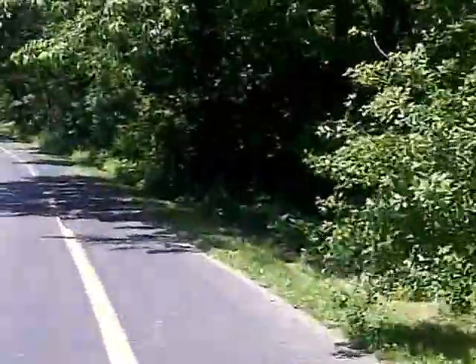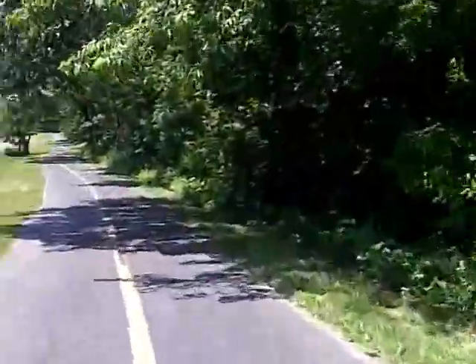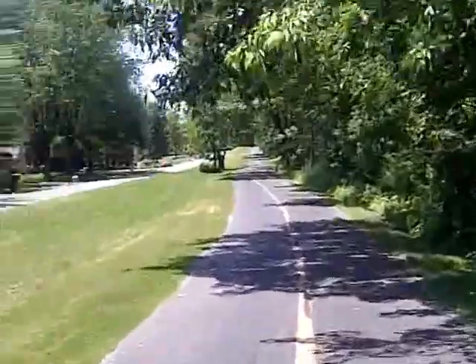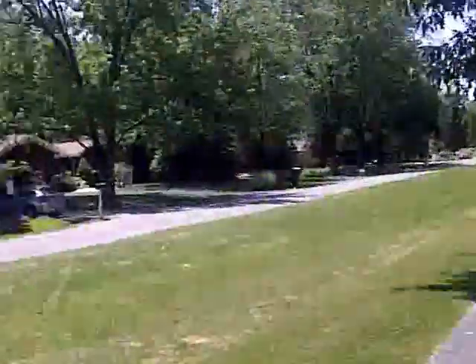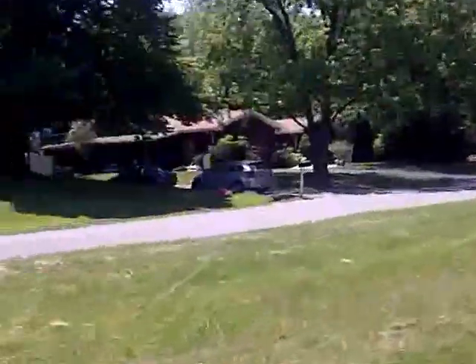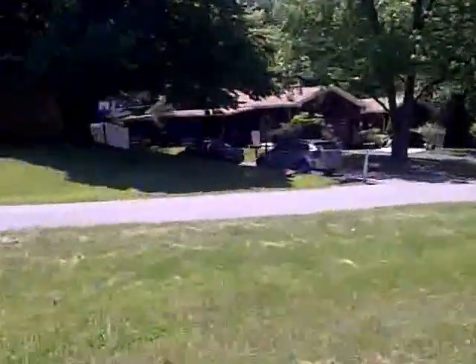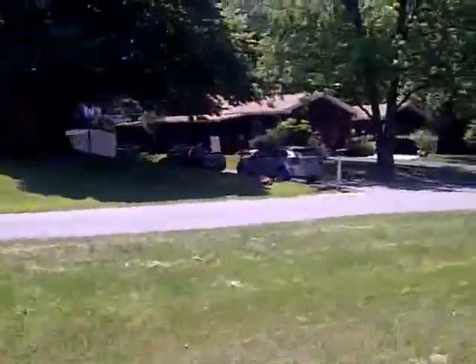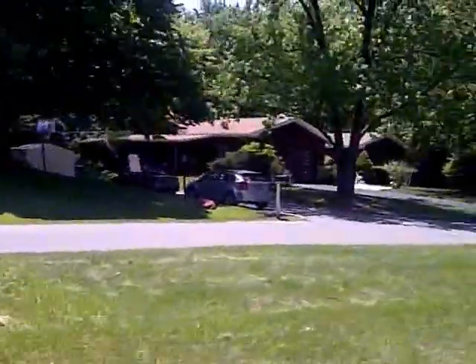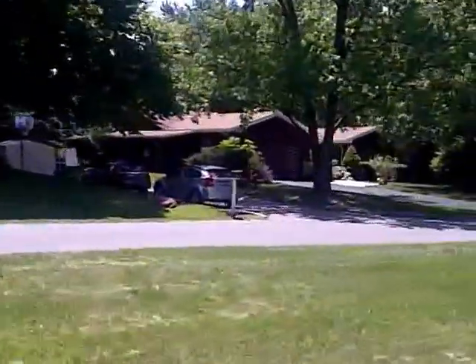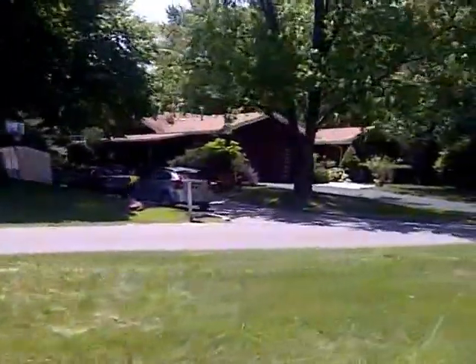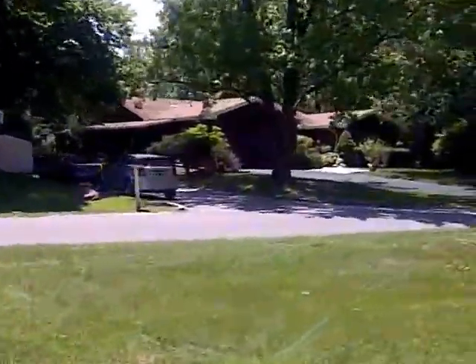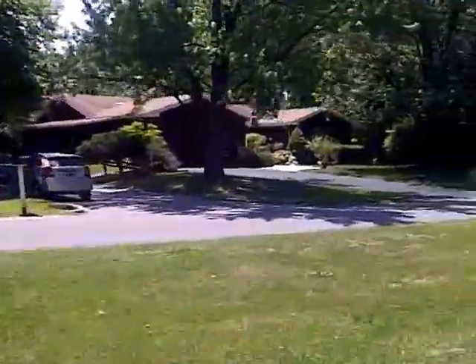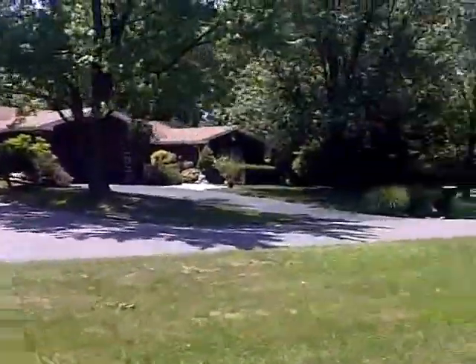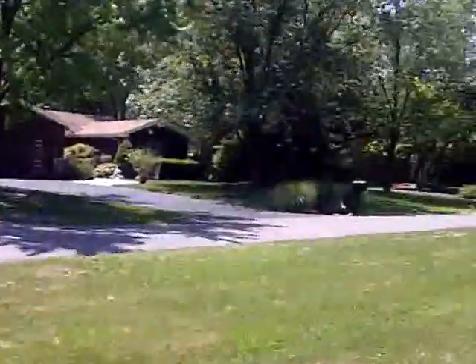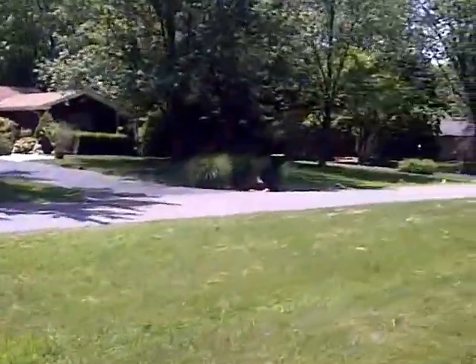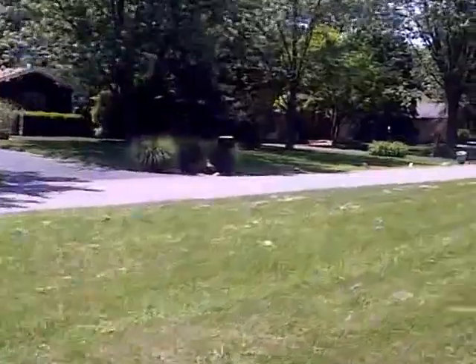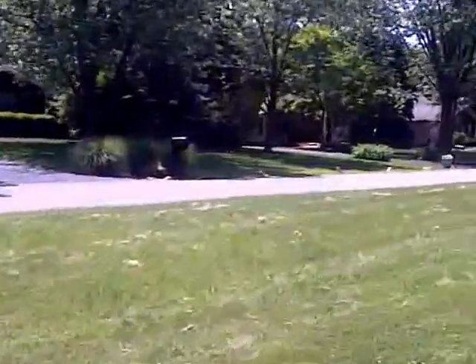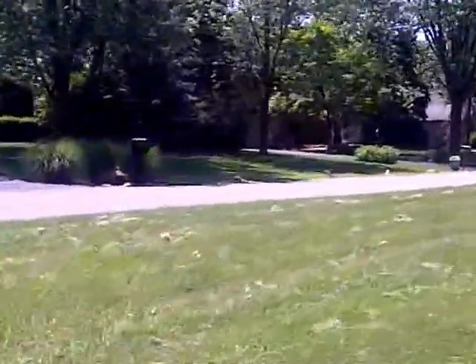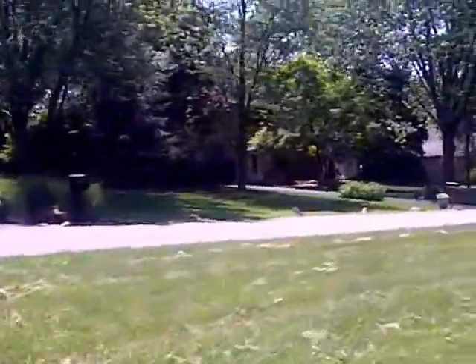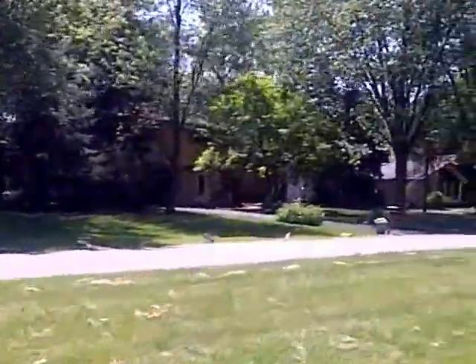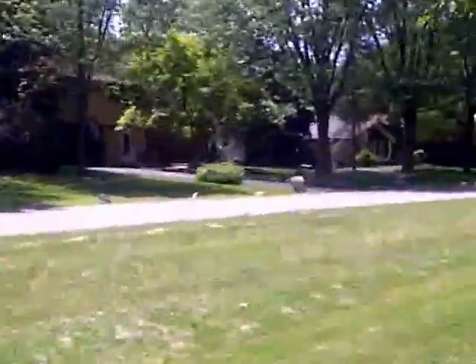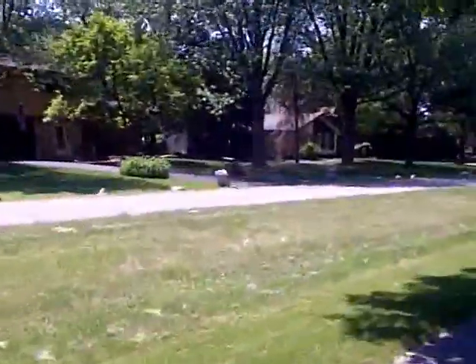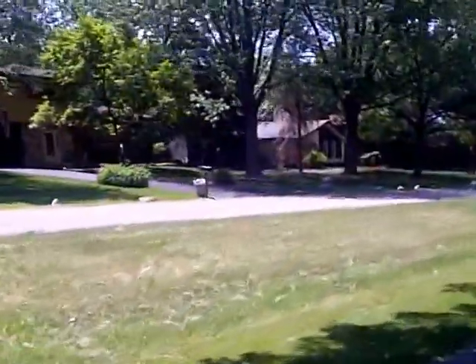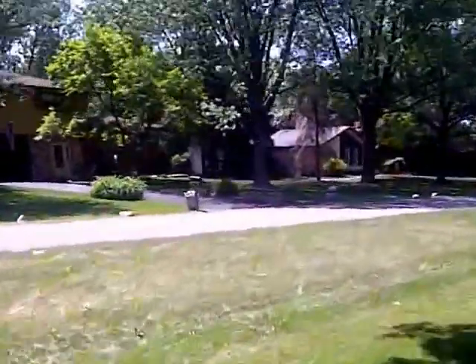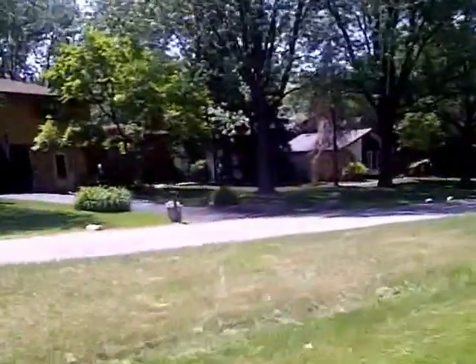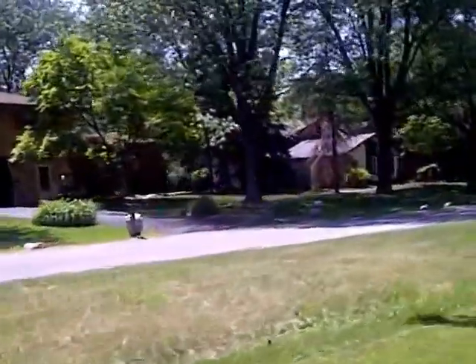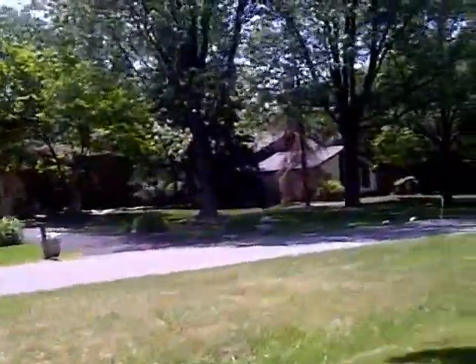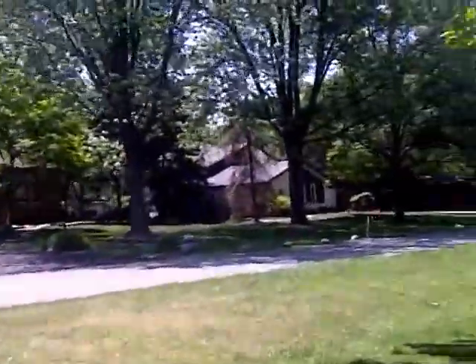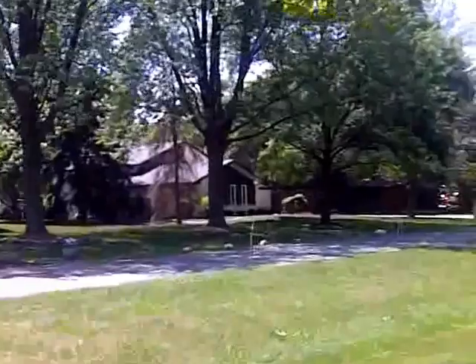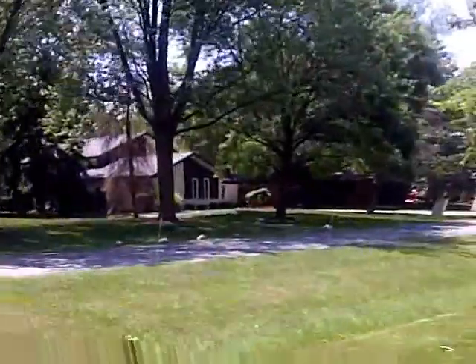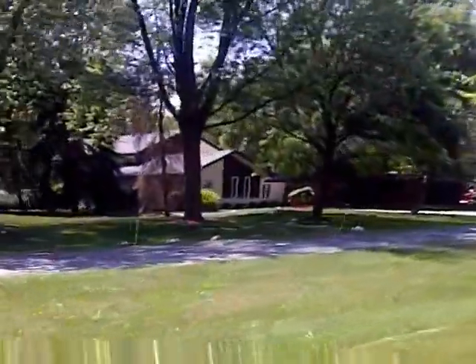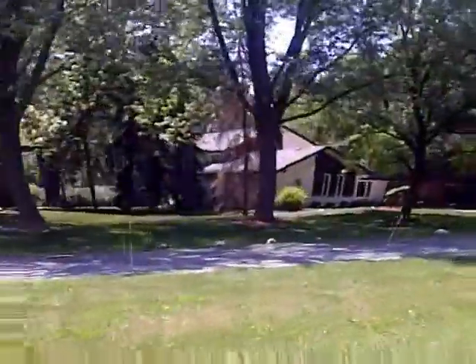This is a typical 1950s-style neighborhood, Tinley Park. Although these homes were probably built in the early 70s, they're still part of that neighborhood.